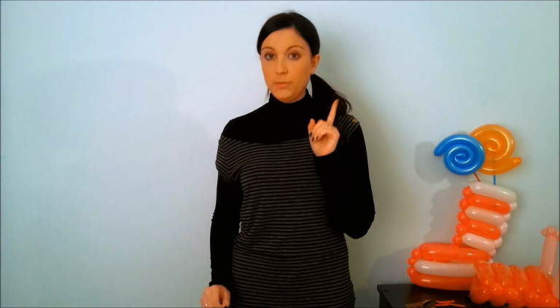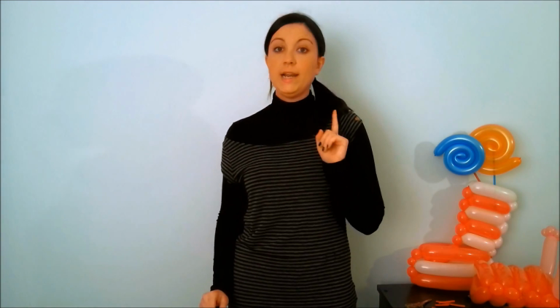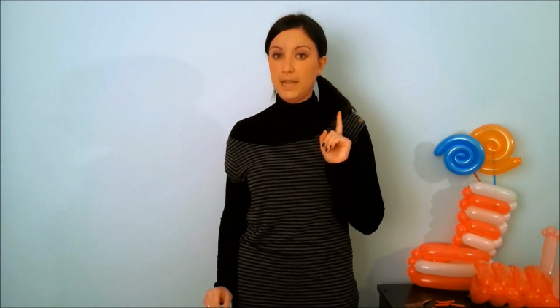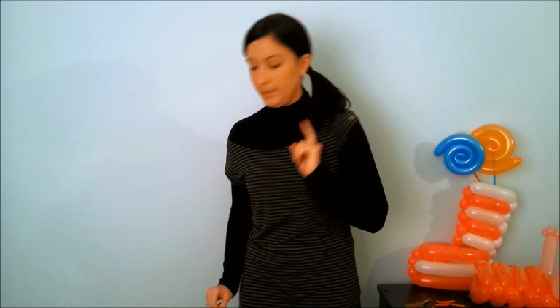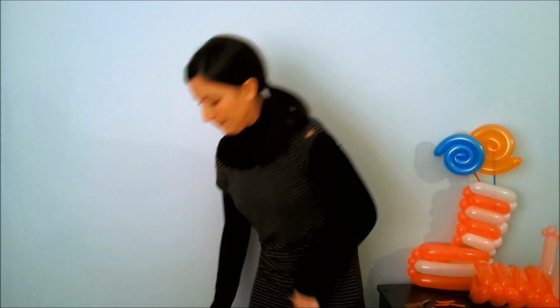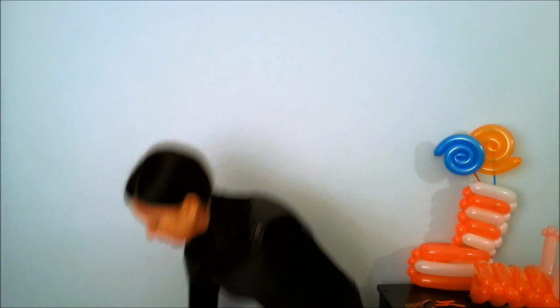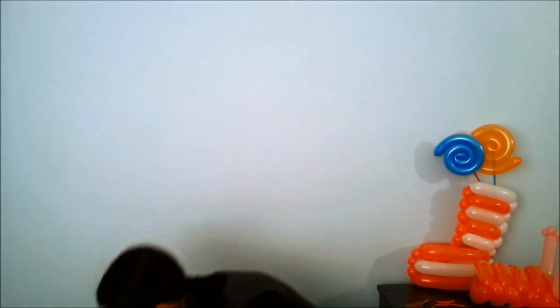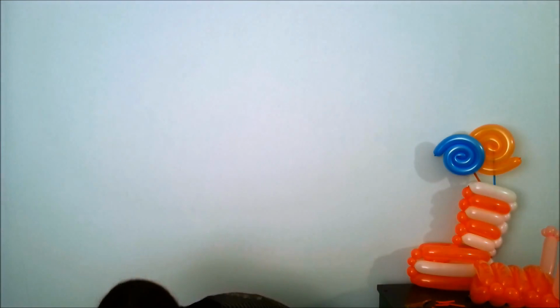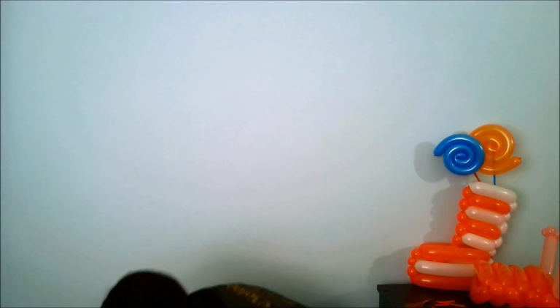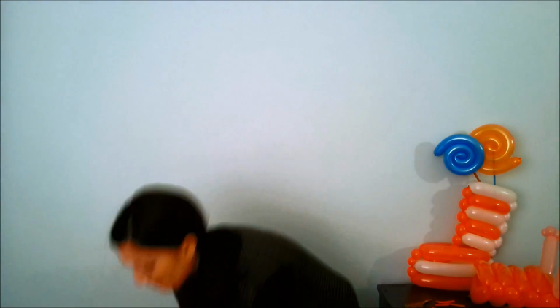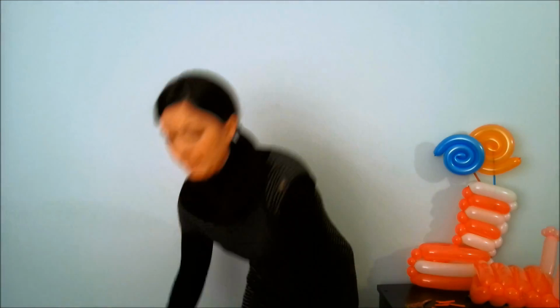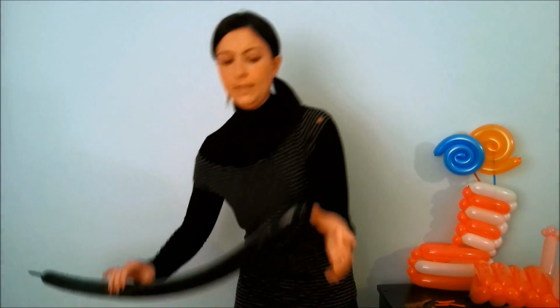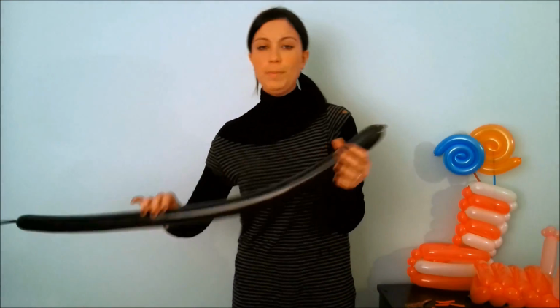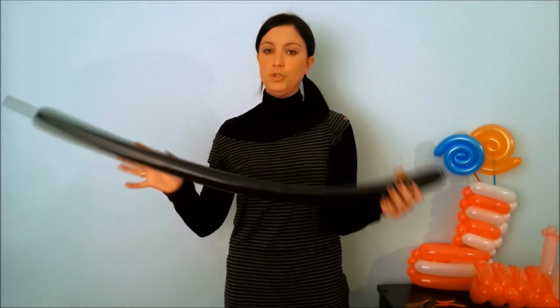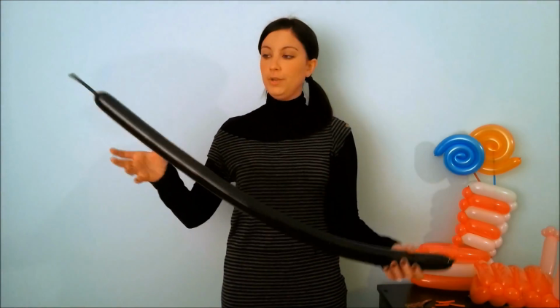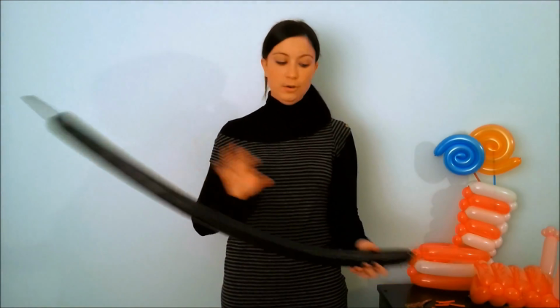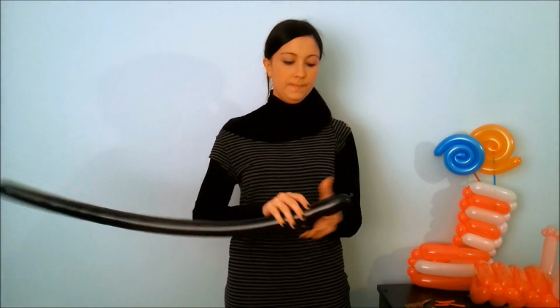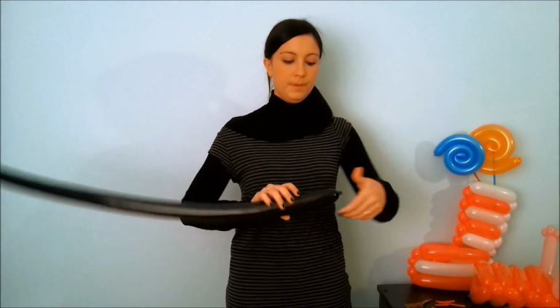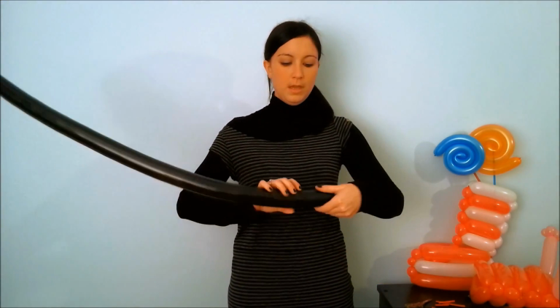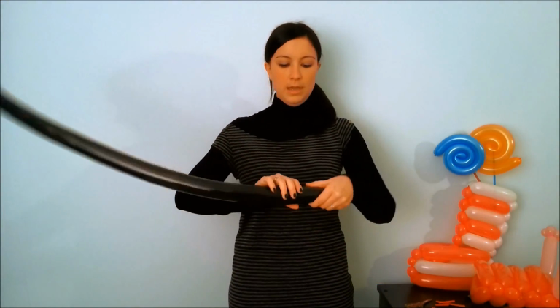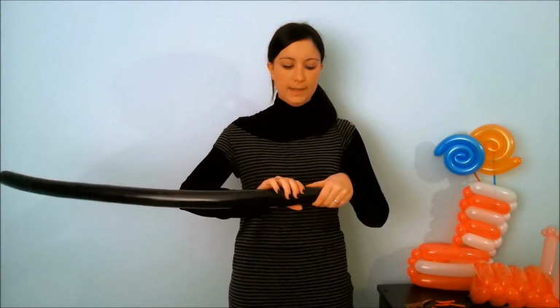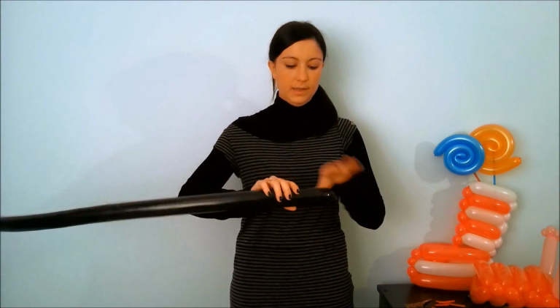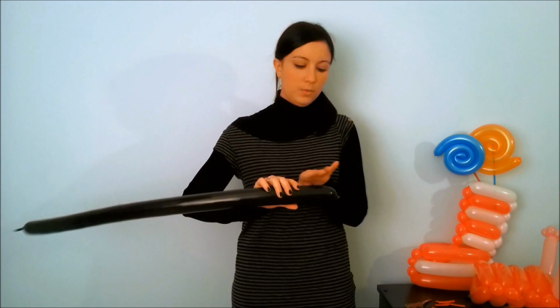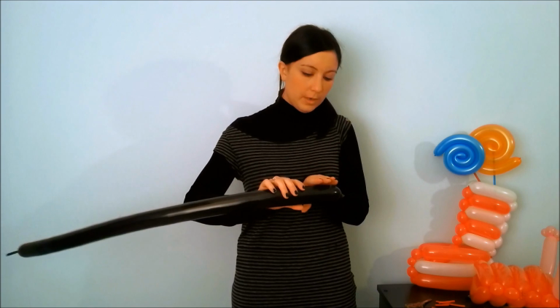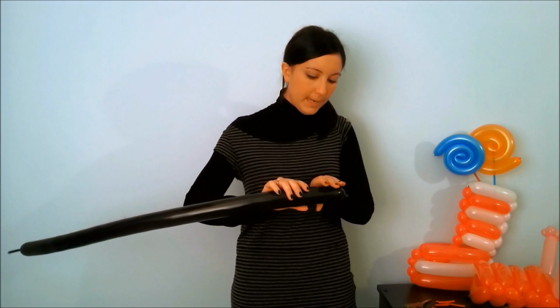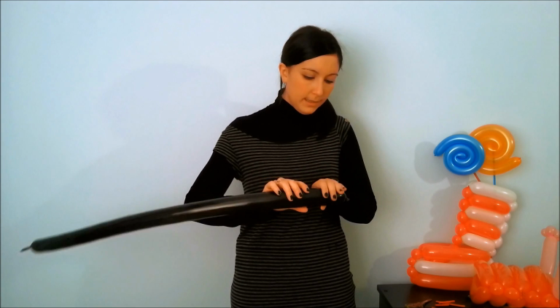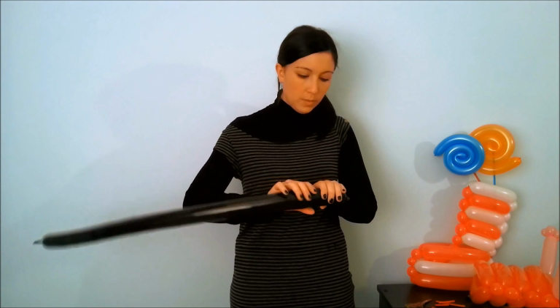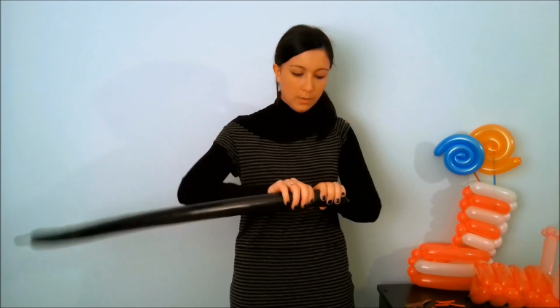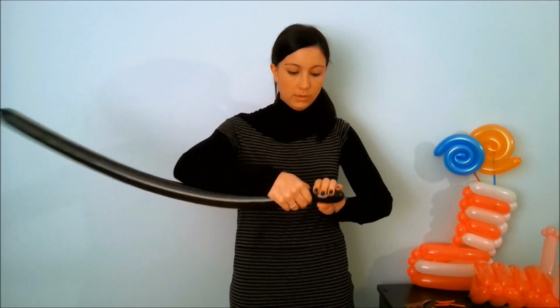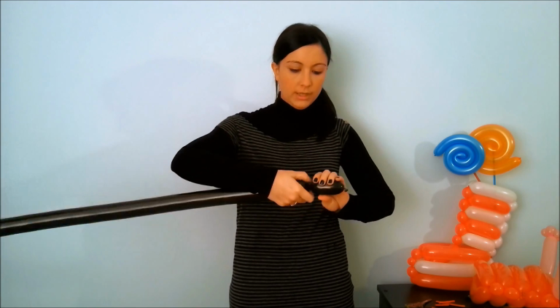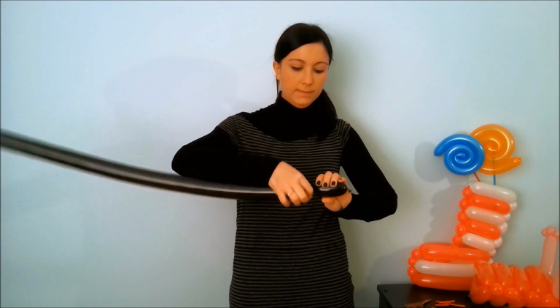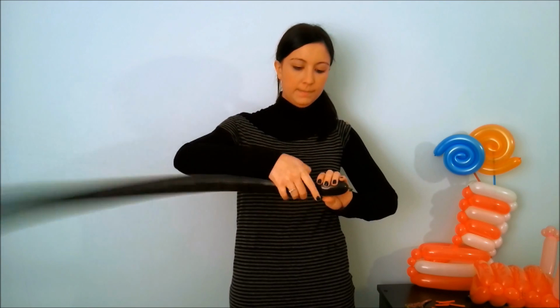Now let's make Peppa's shoes. Take a black balloon and make a twist after 4 fingers.